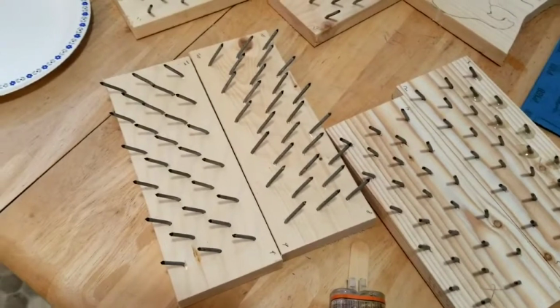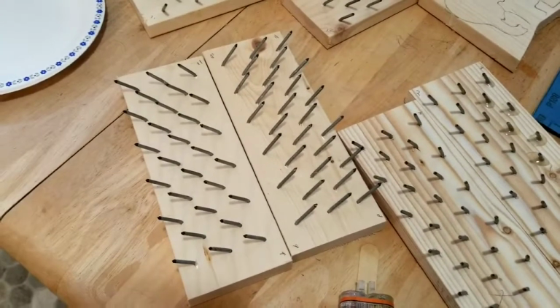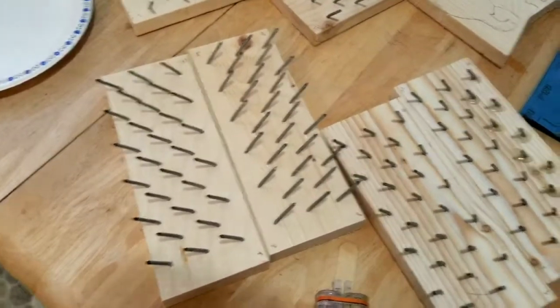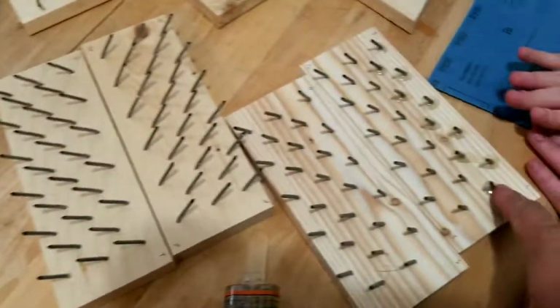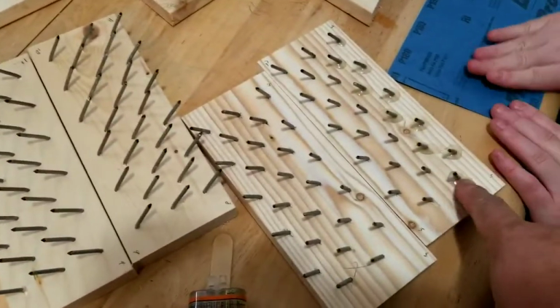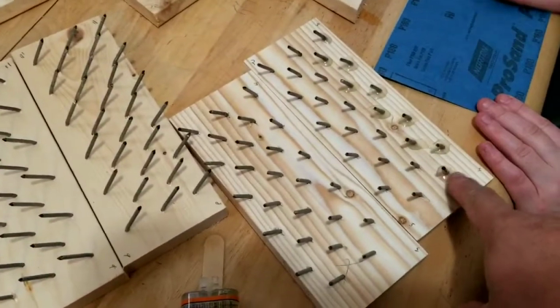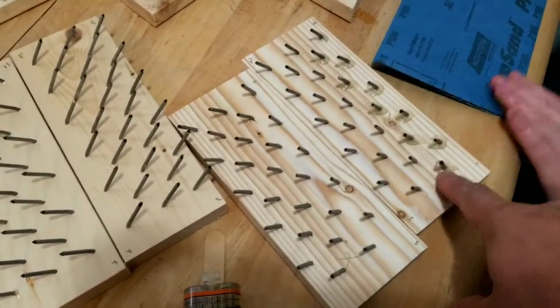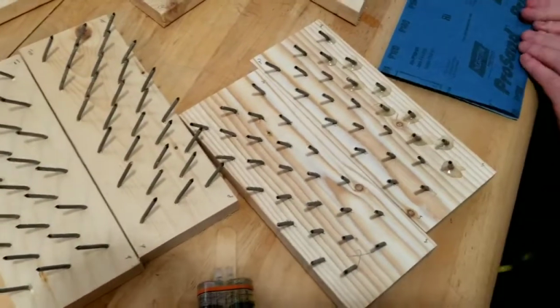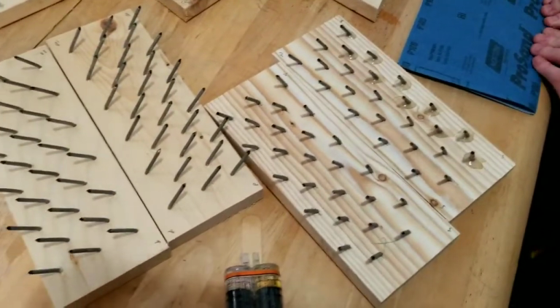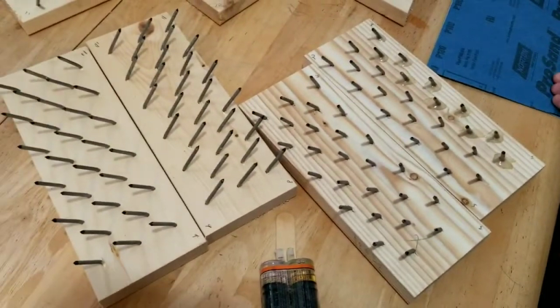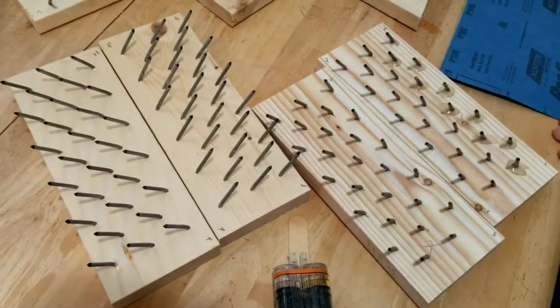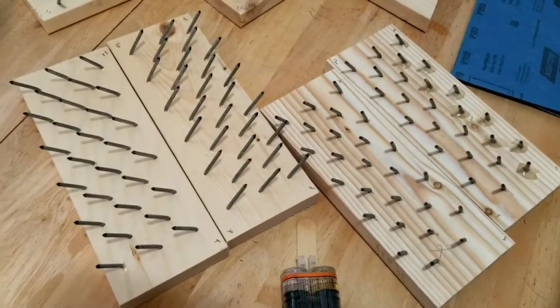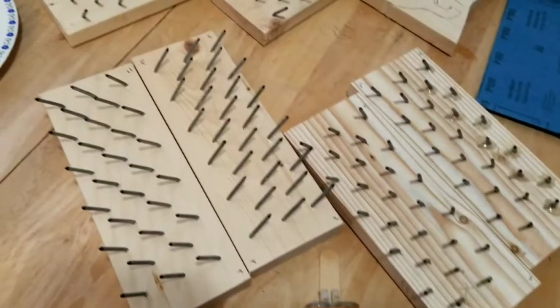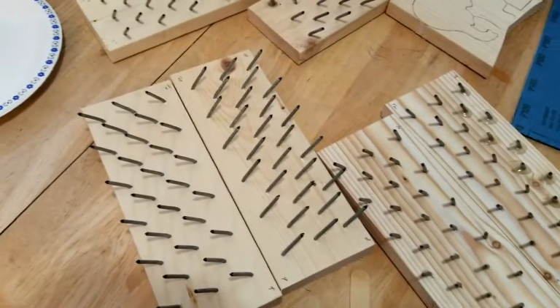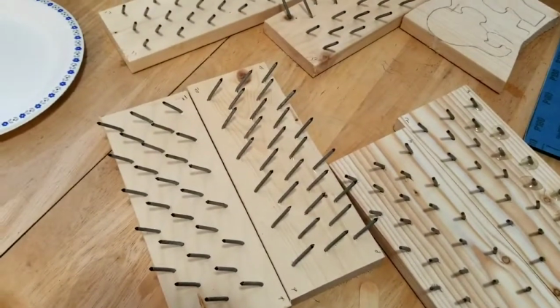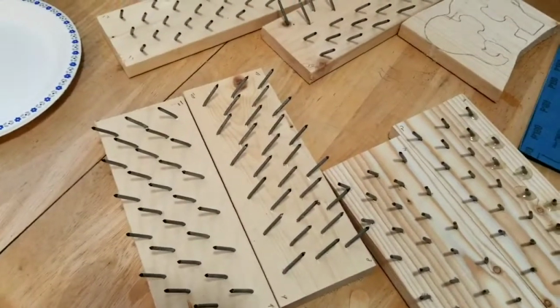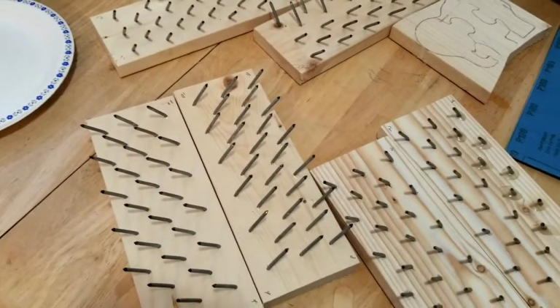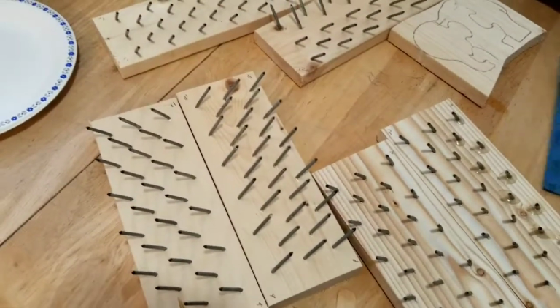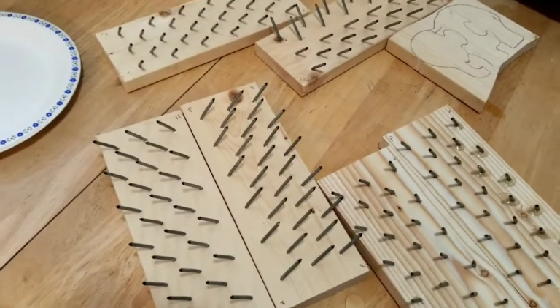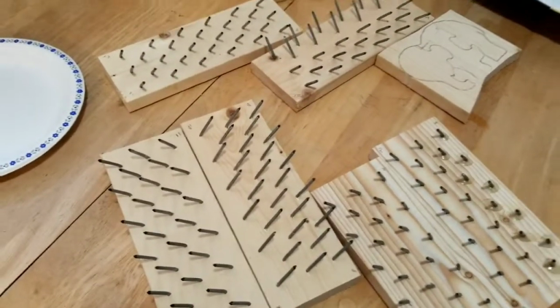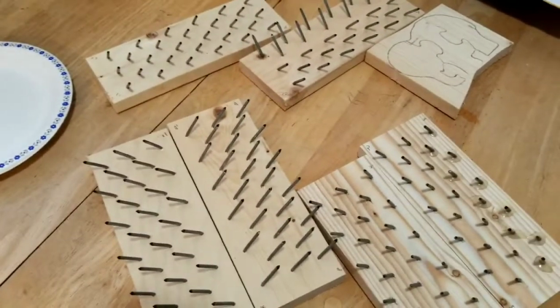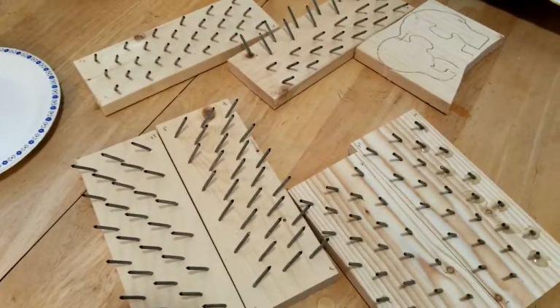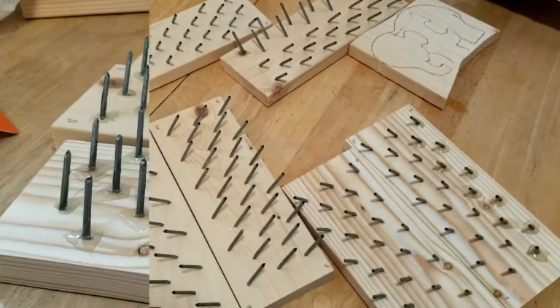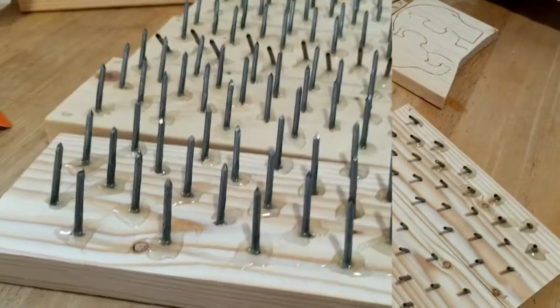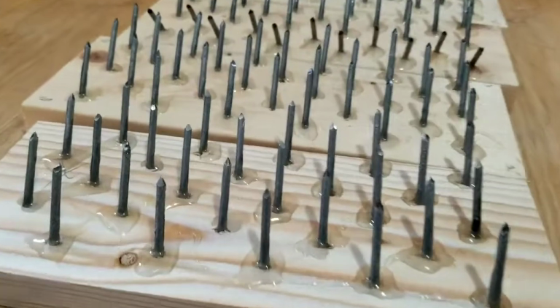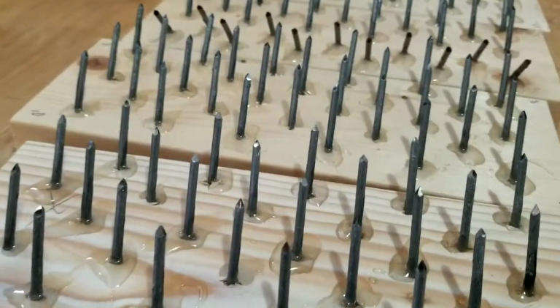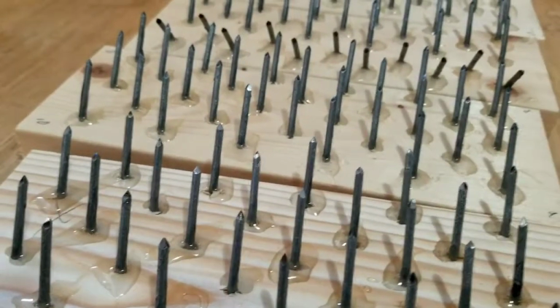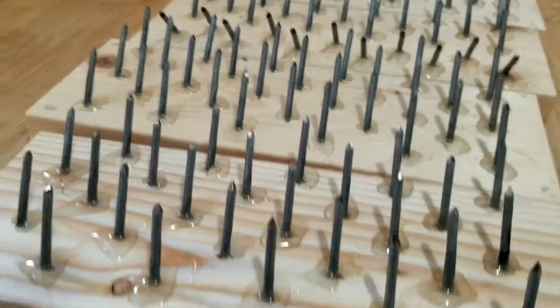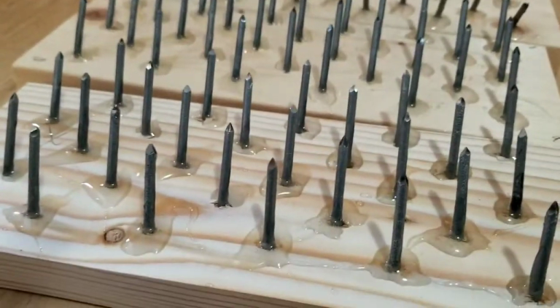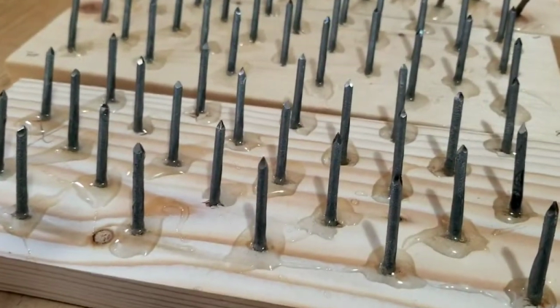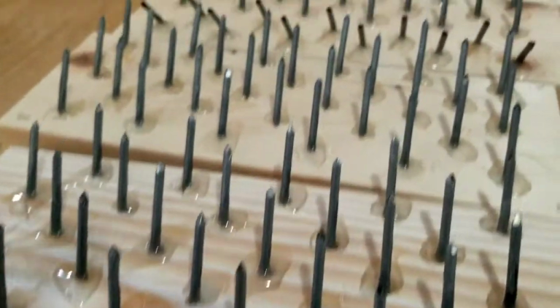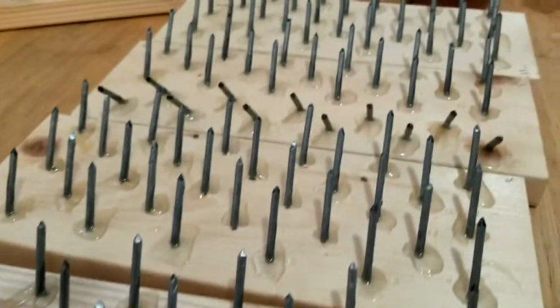It's back to the tedious part of mixing up the epoxy, and we'll get them all glued. I got them all glued up.